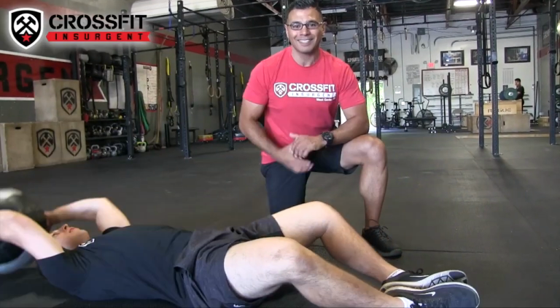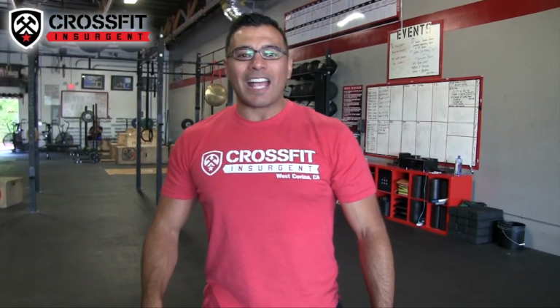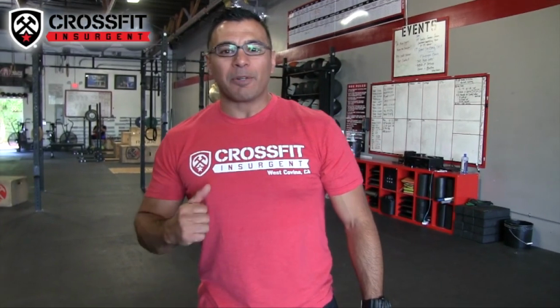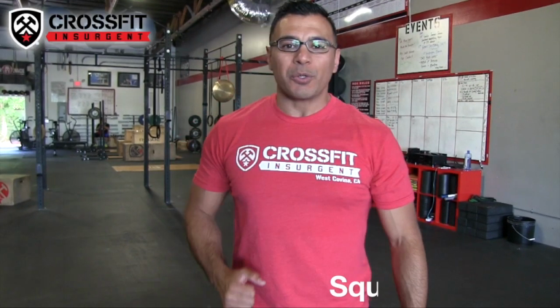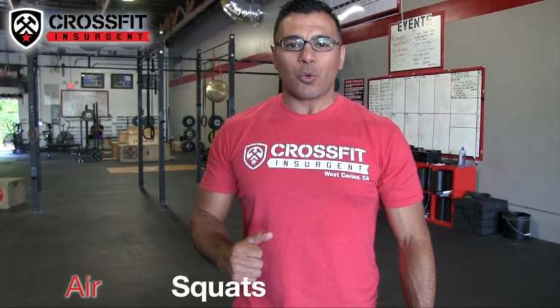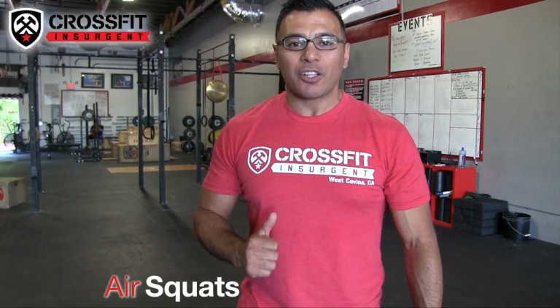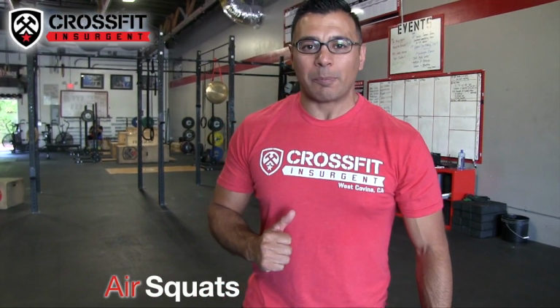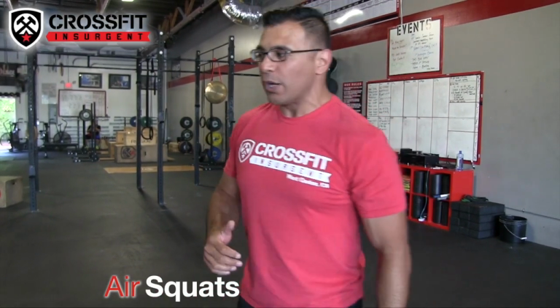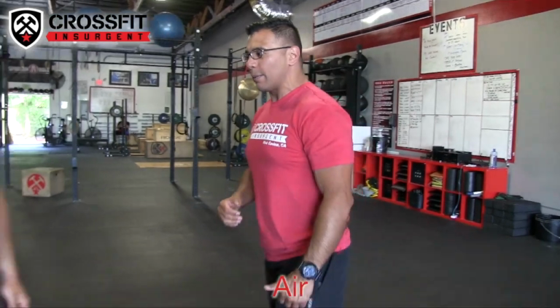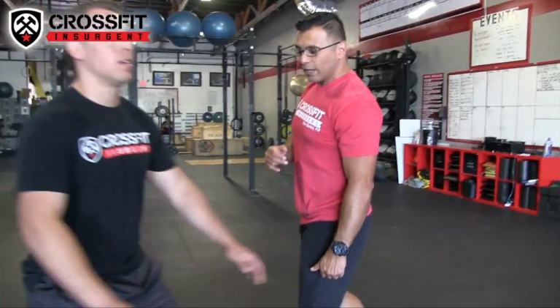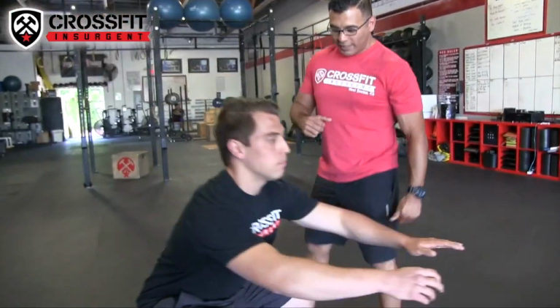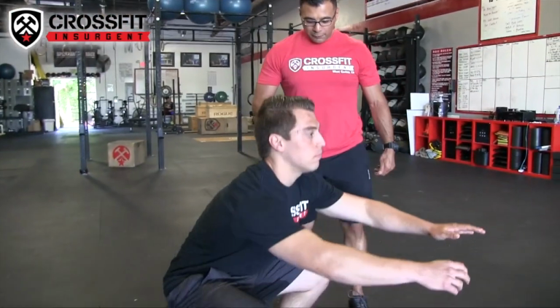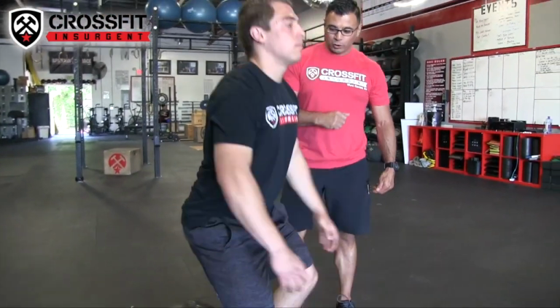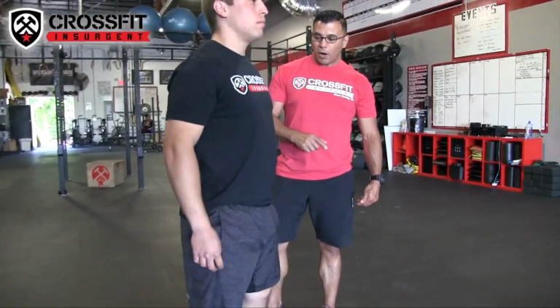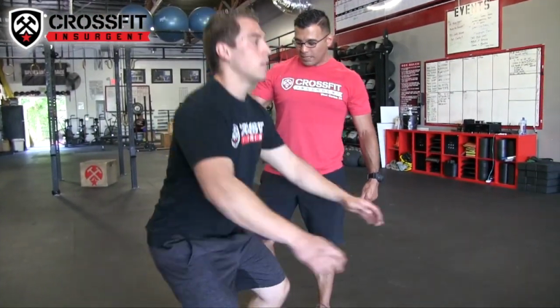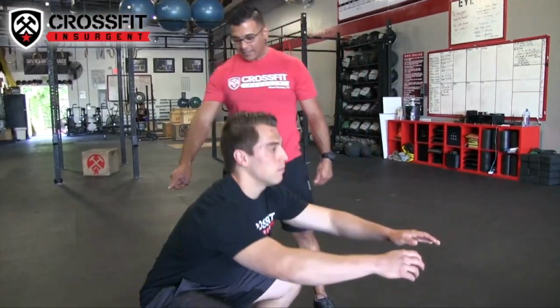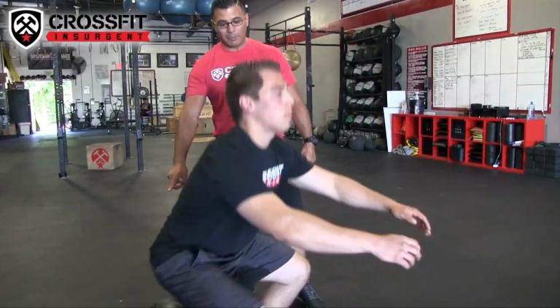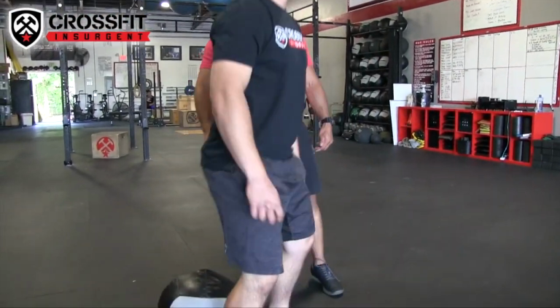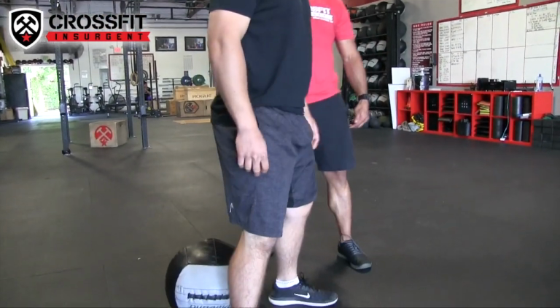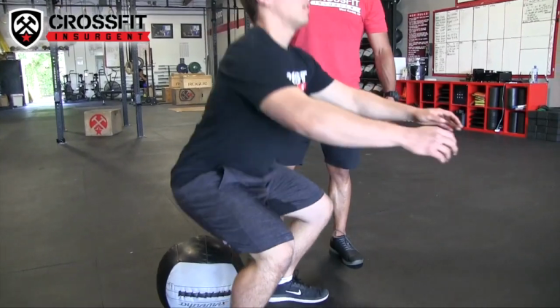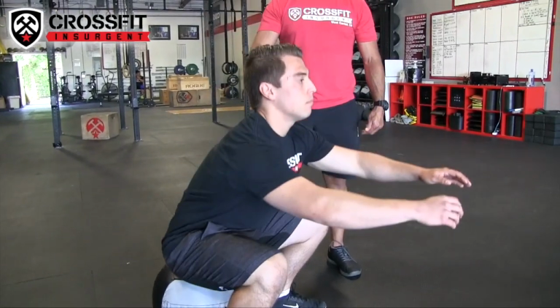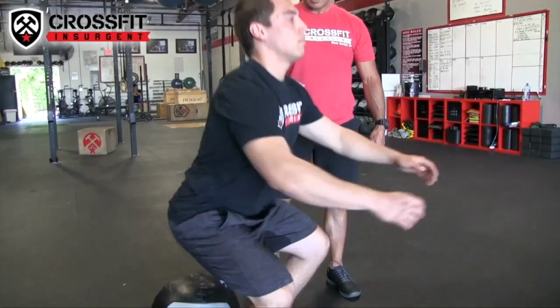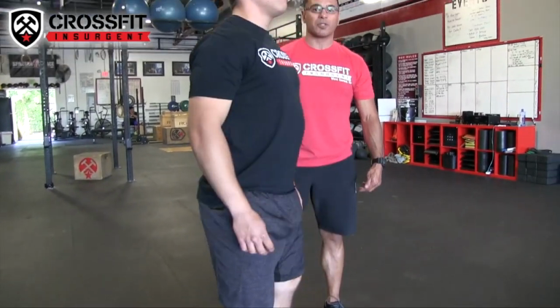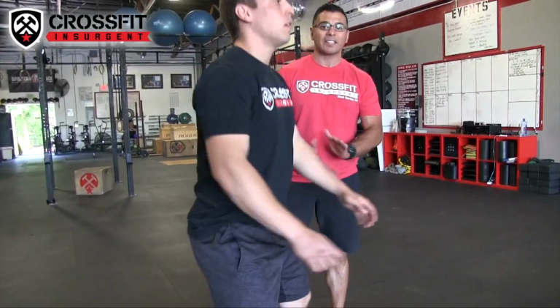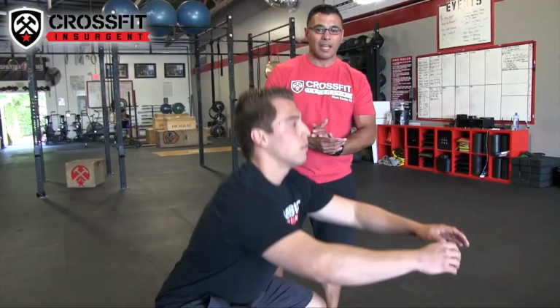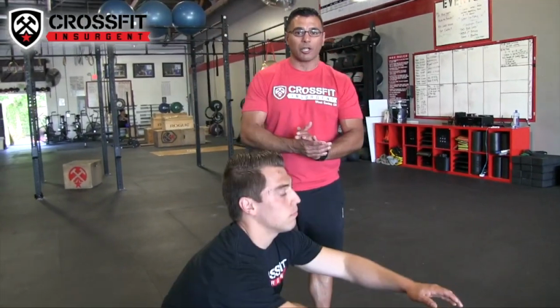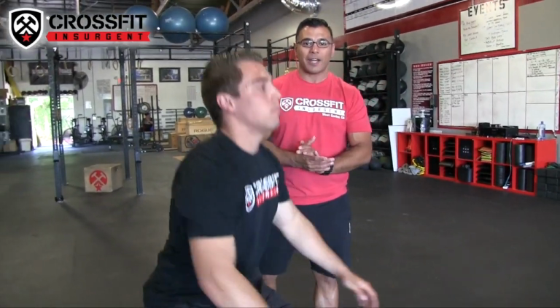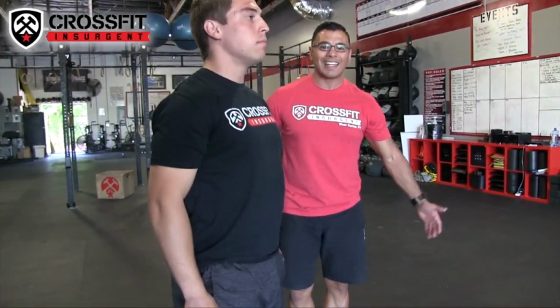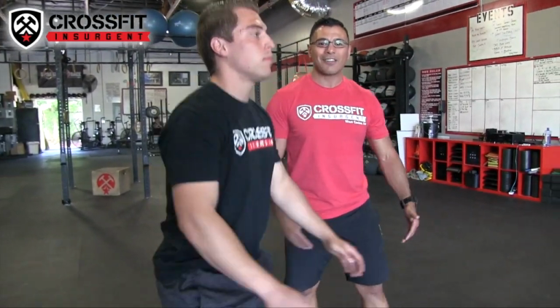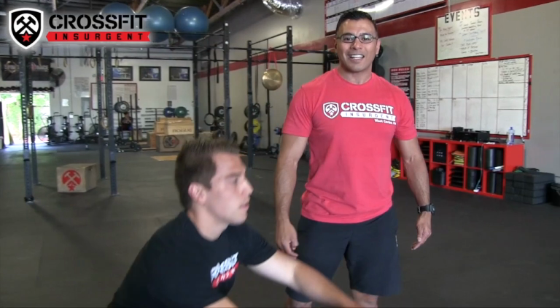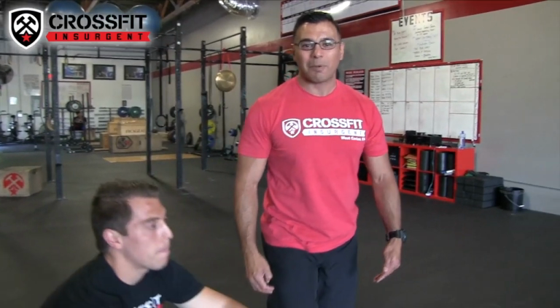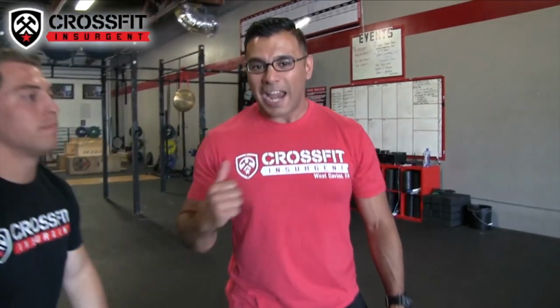Movement number two is air squats onto a med ball. Gio is demonstrating — feet shoulder-width apart, hips come back touching the med ball and right back up. Notice his chest is up and hips are down the entire time, looking straight ahead. That right there is your med ball air squat.